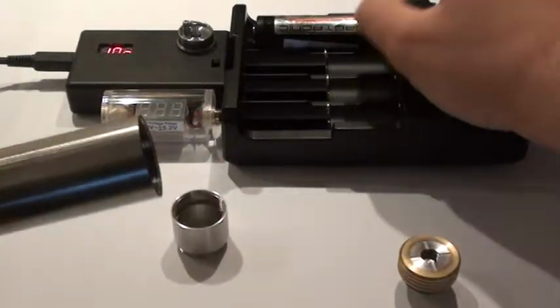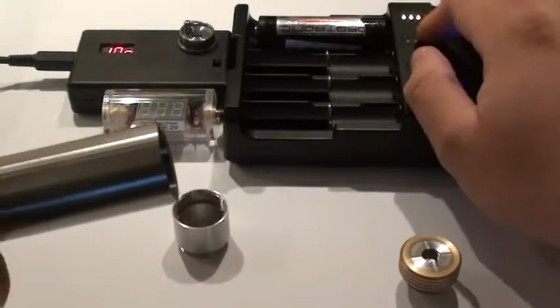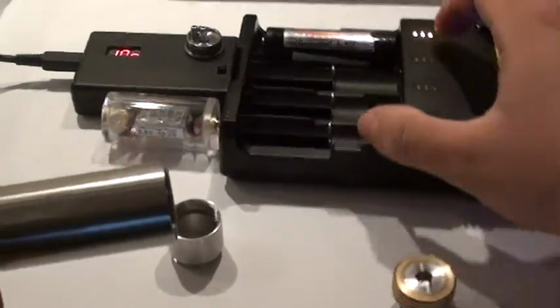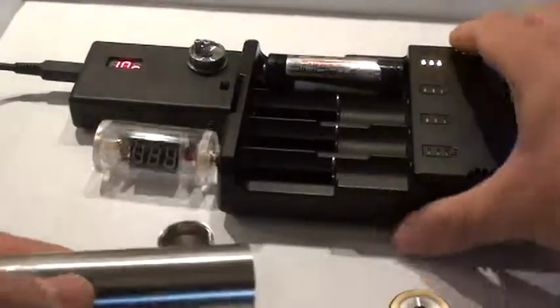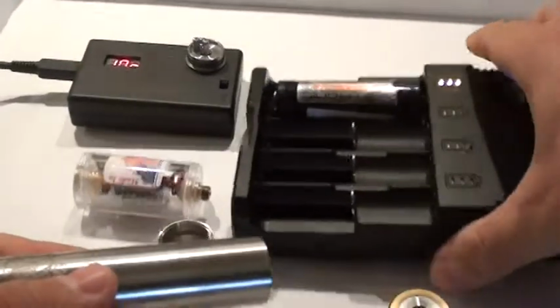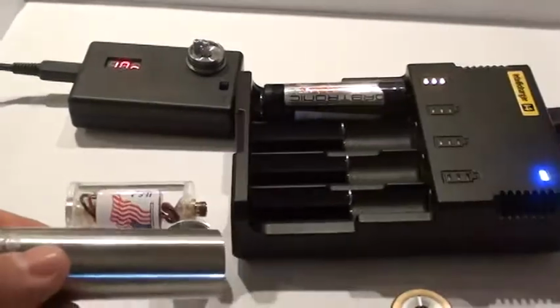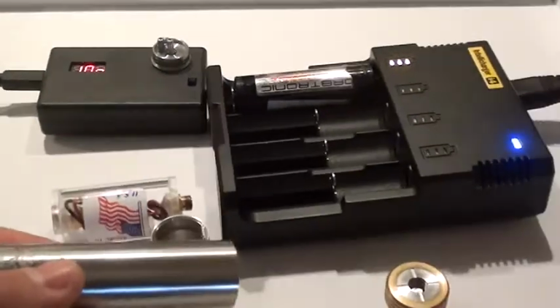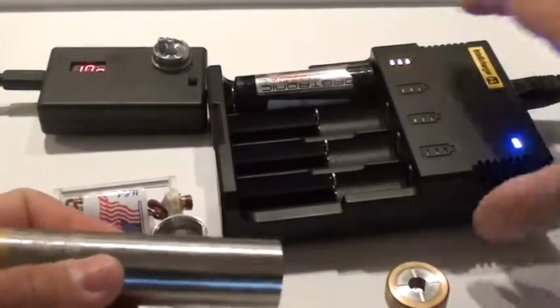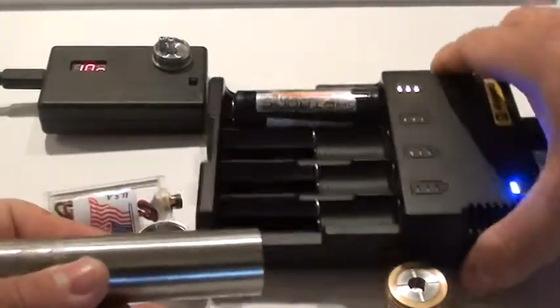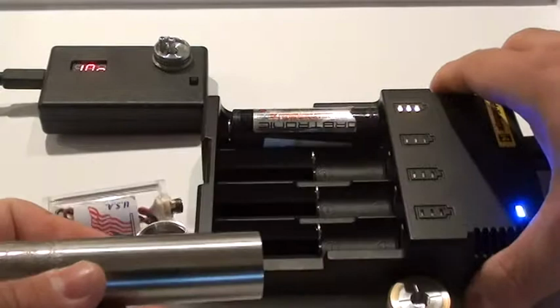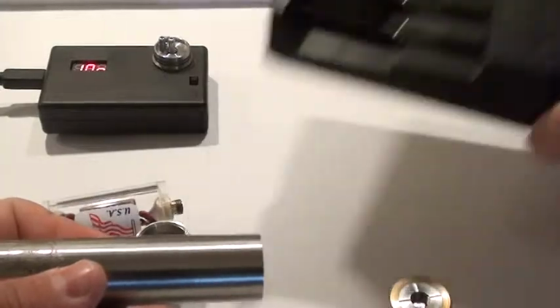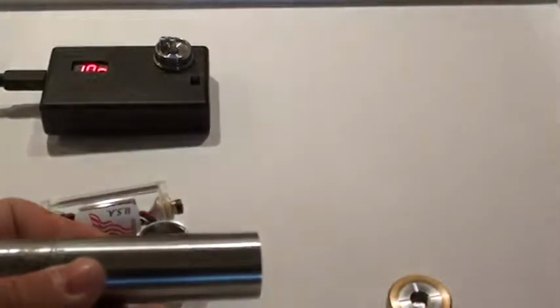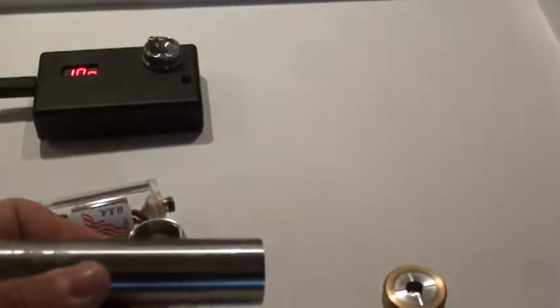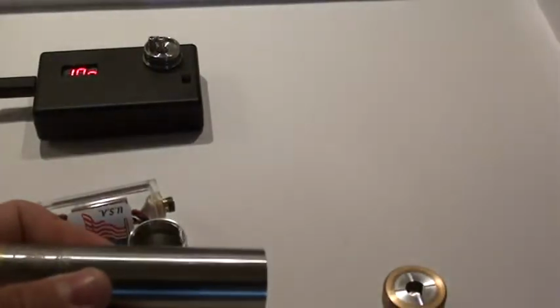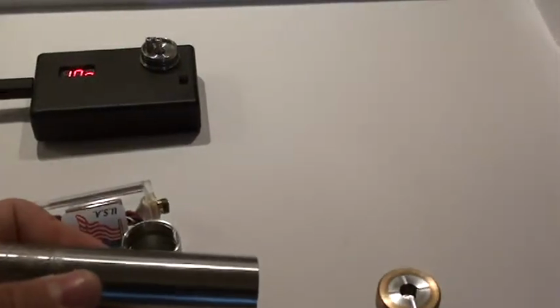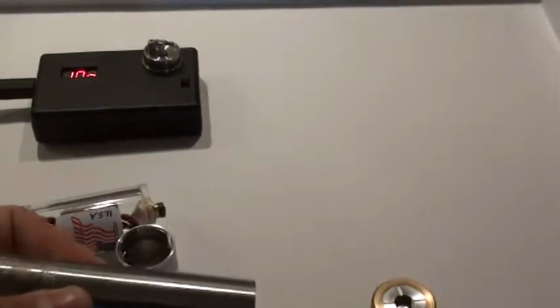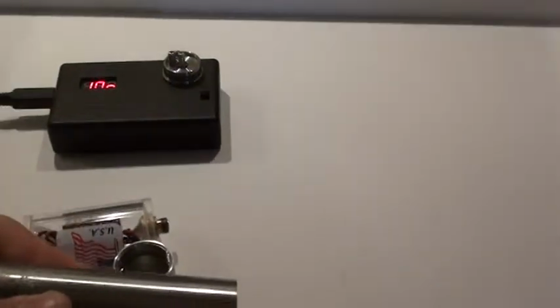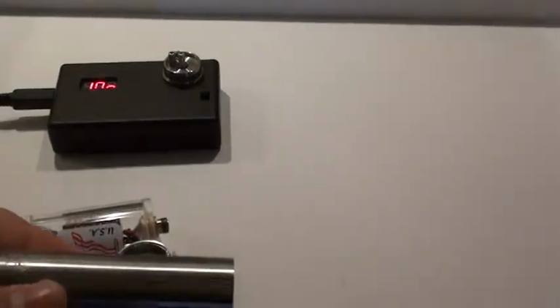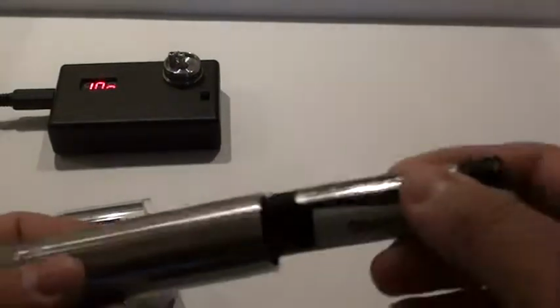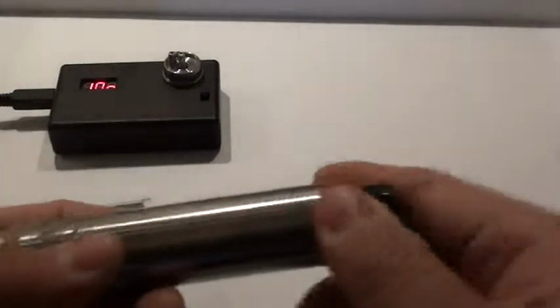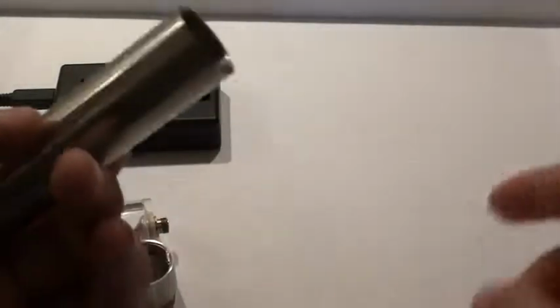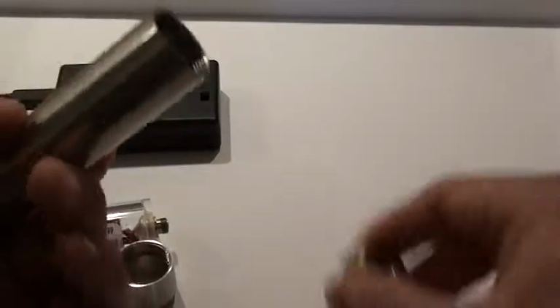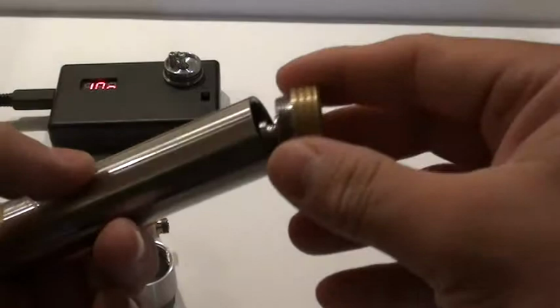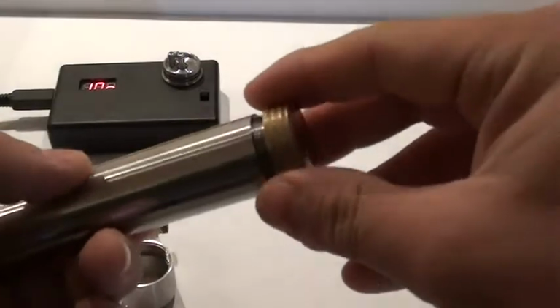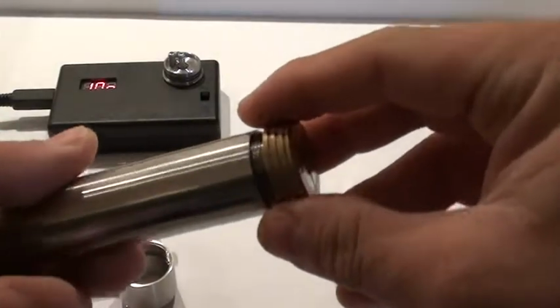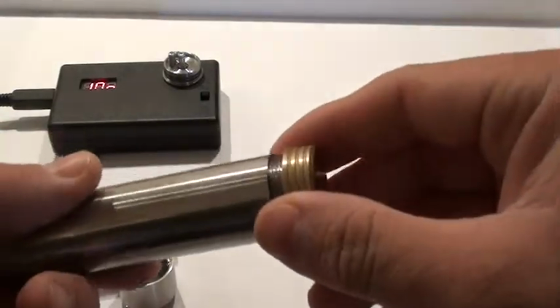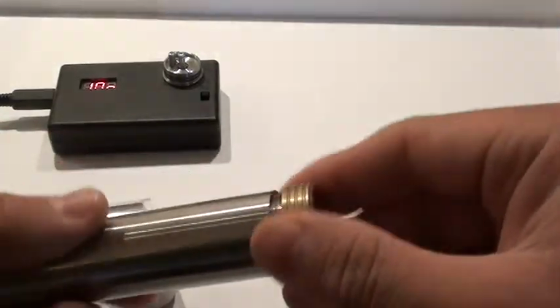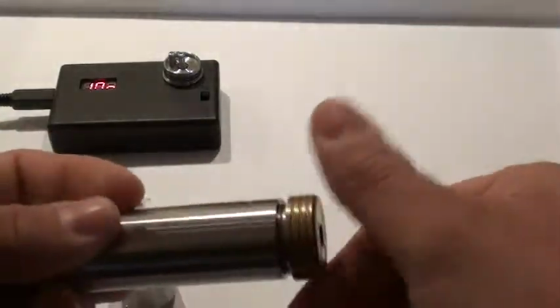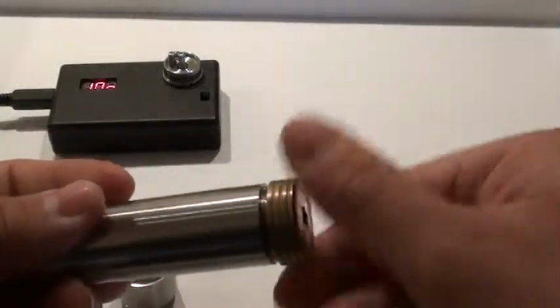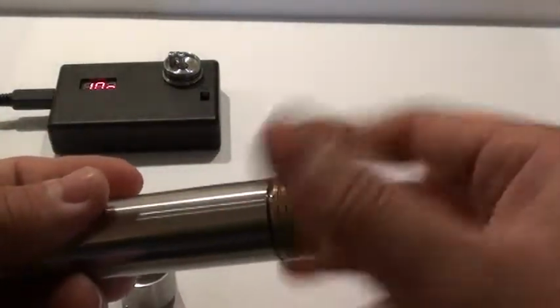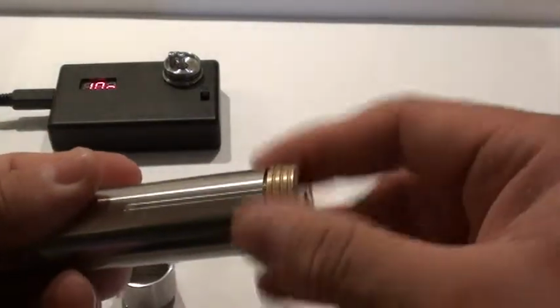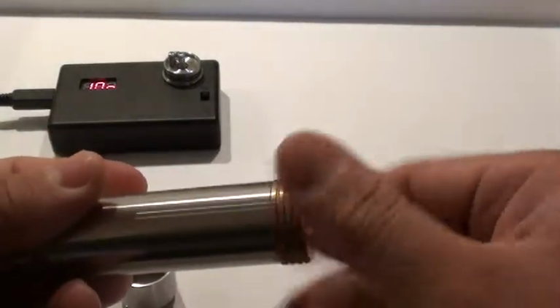I will be using my Orbtronic that has been fully charged, and I will also be using a 1 ohm coil.